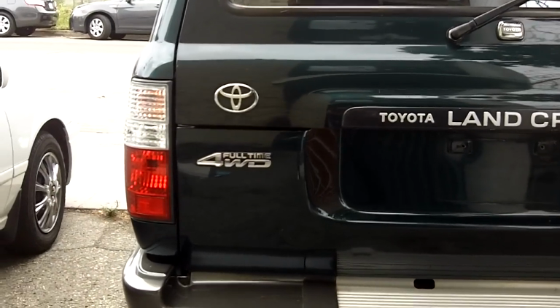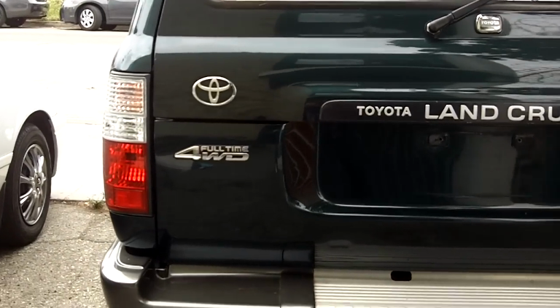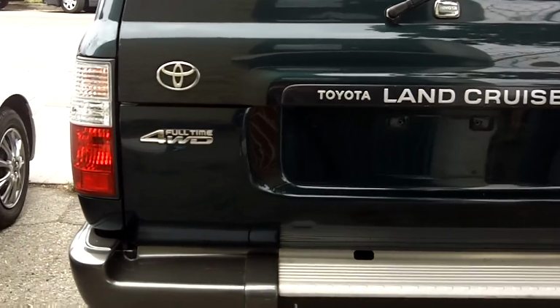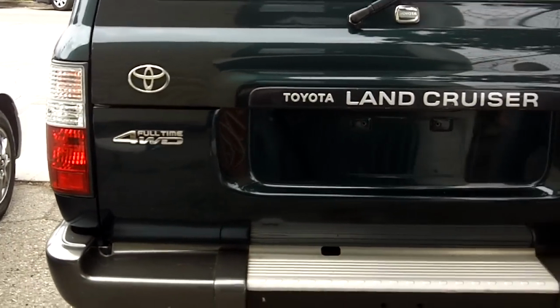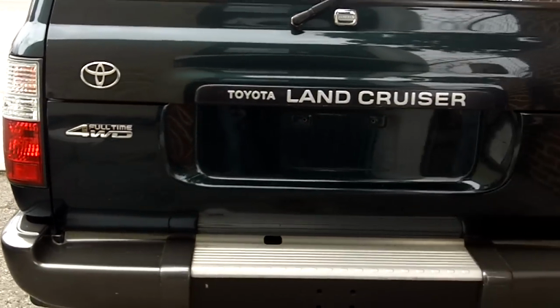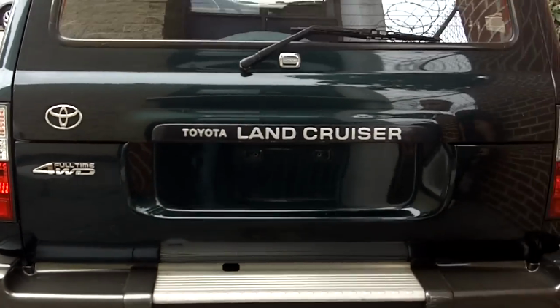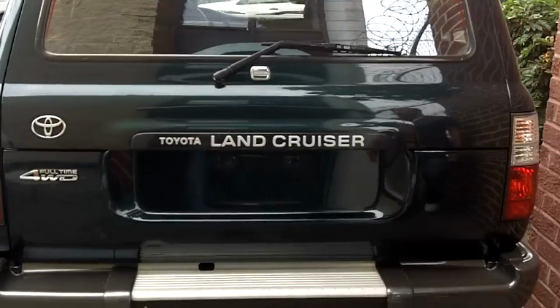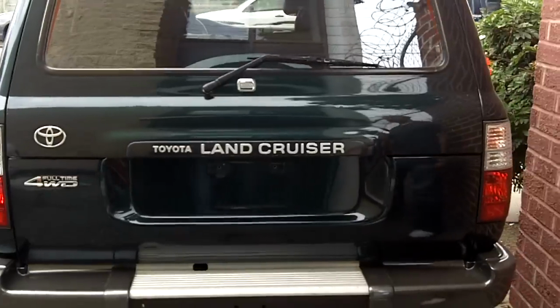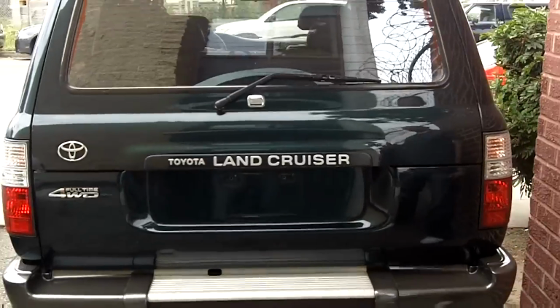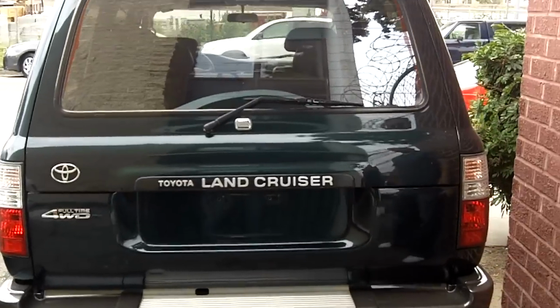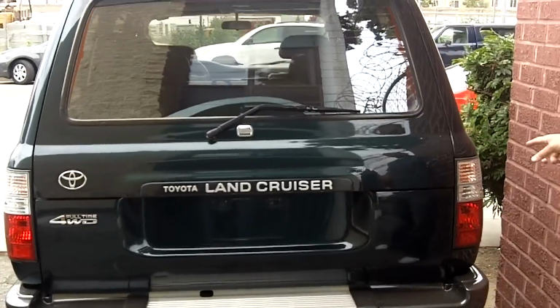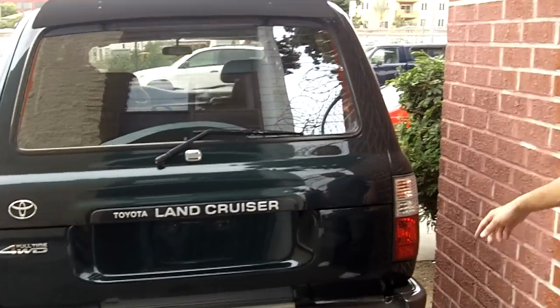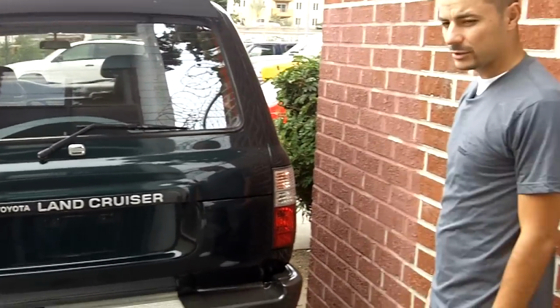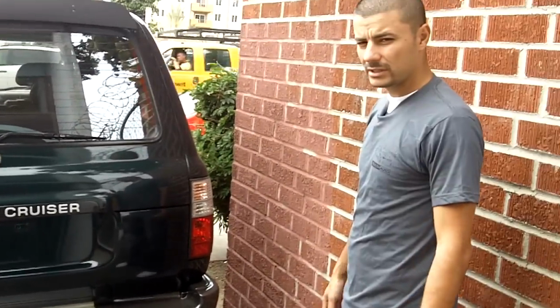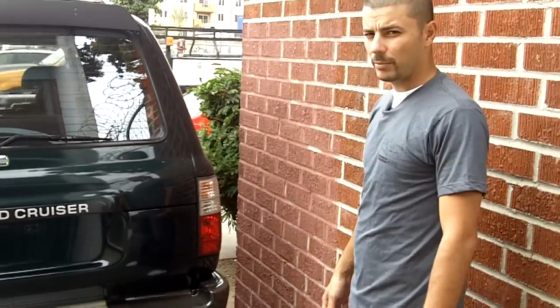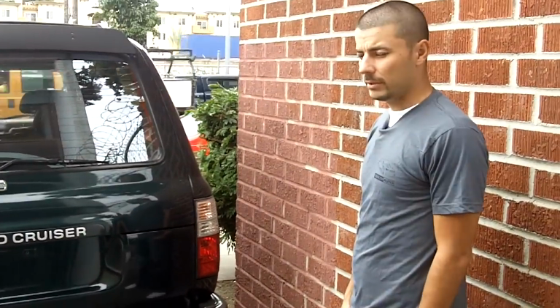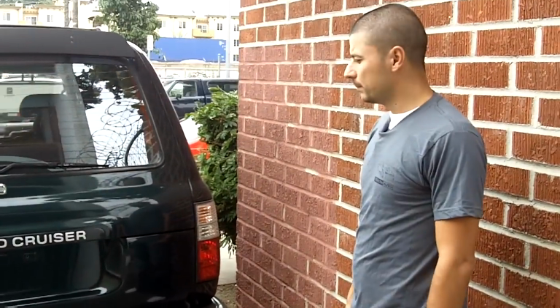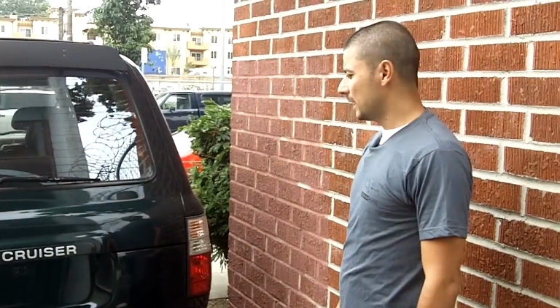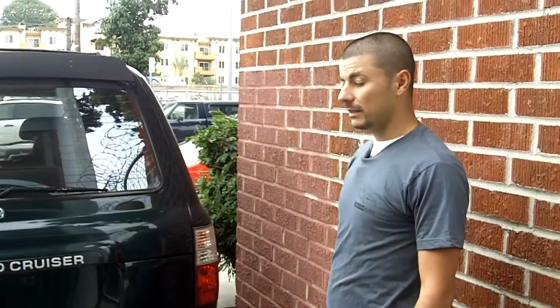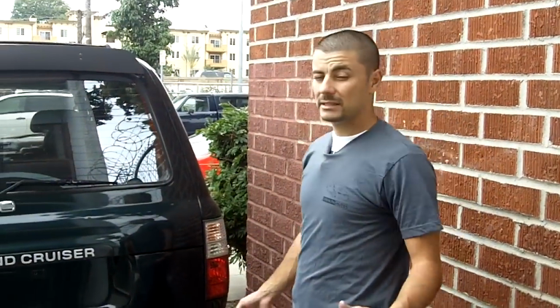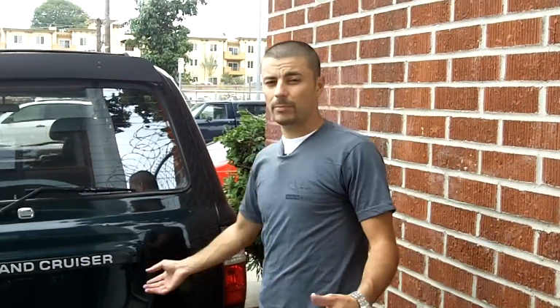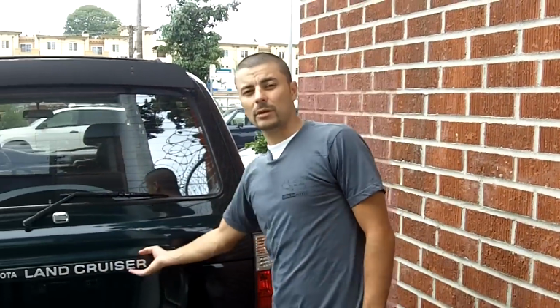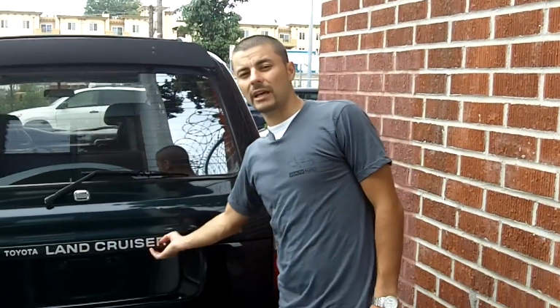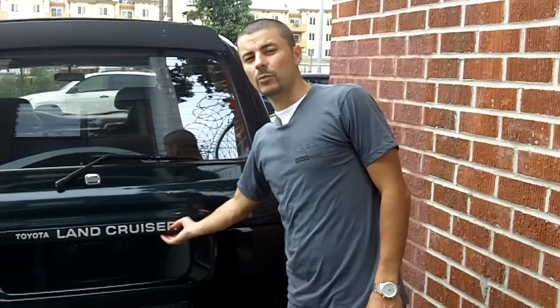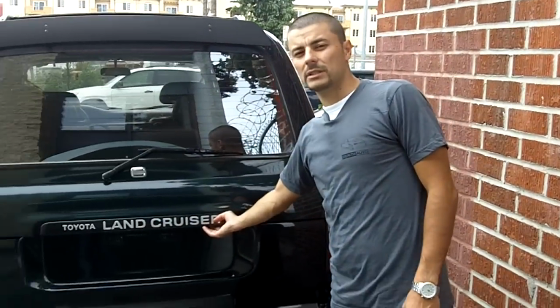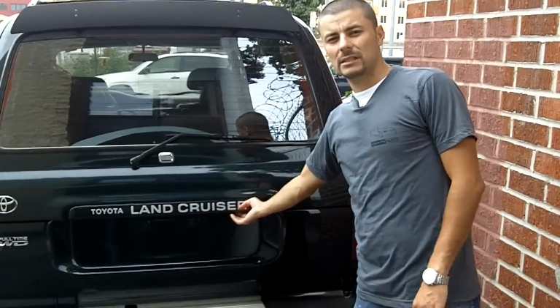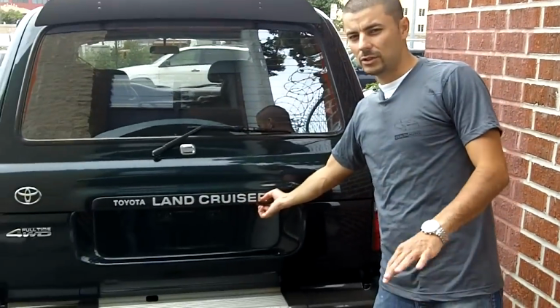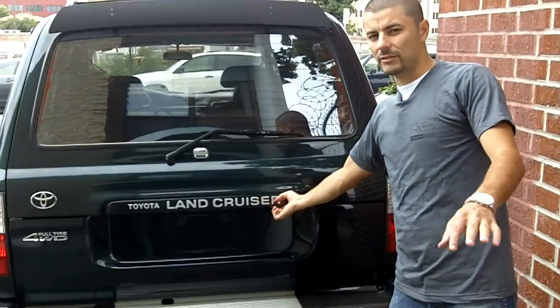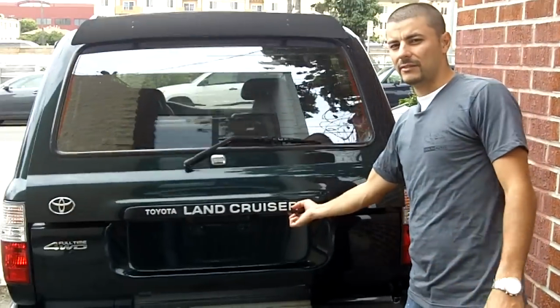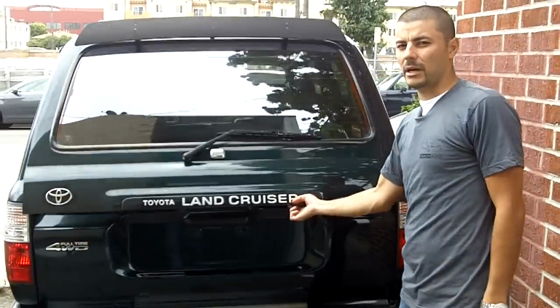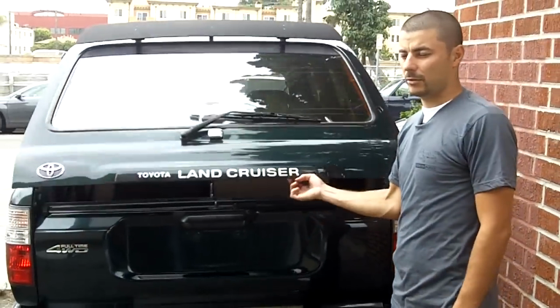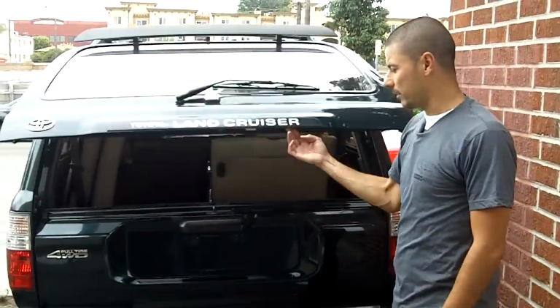I'm going to show you guys how to, real quick, with under 10 minutes of work, switch that out to a stealth bulb. Keep in mind that the stealth bulbs come with lifetime warranties, so you're never going to have to buy another pair.